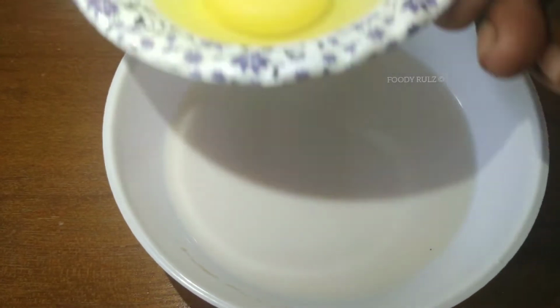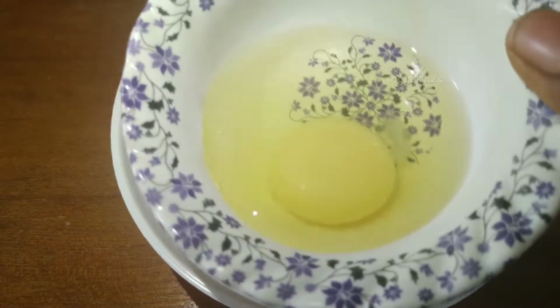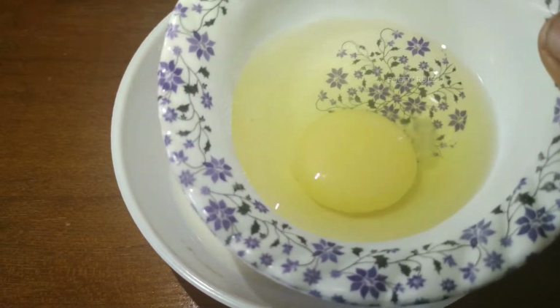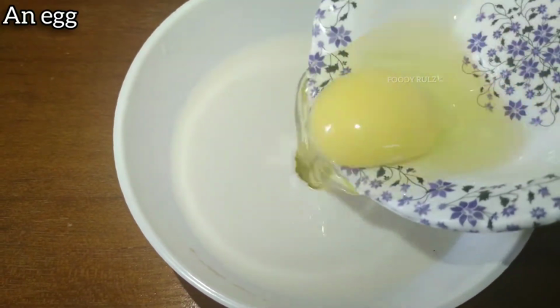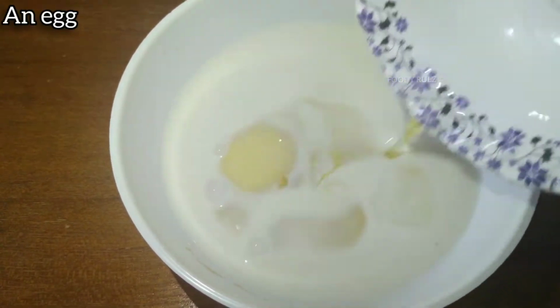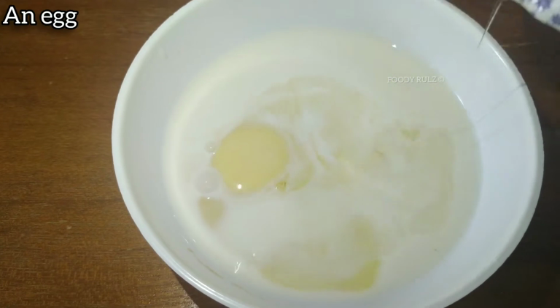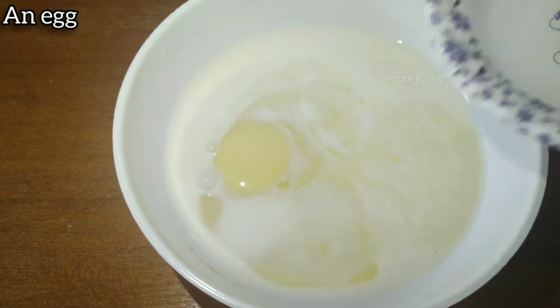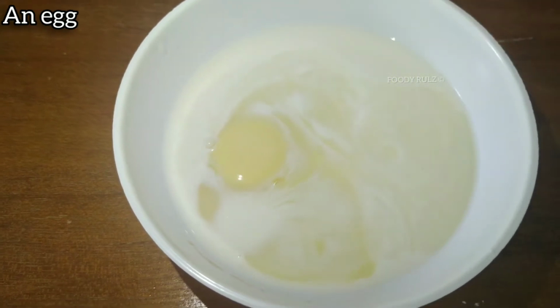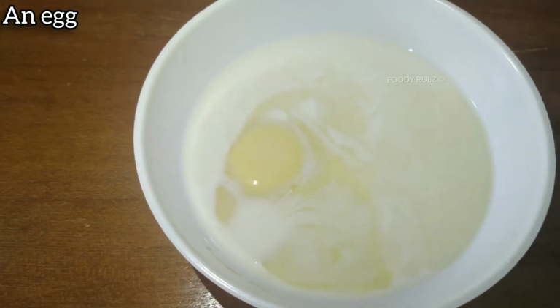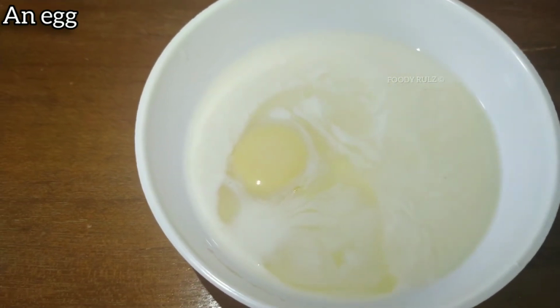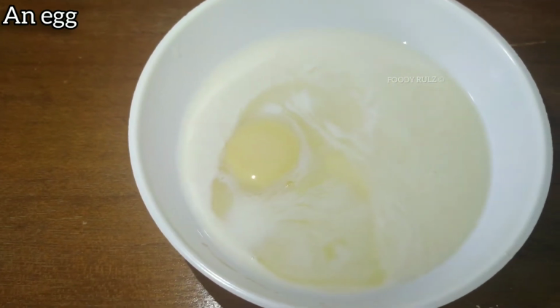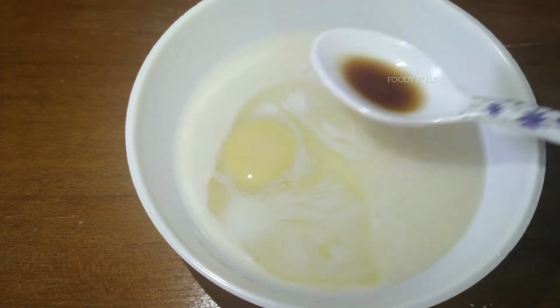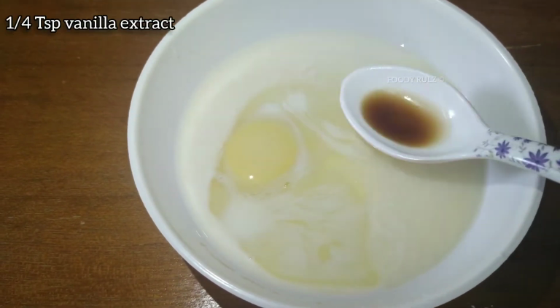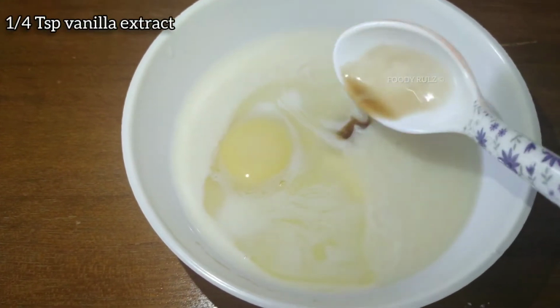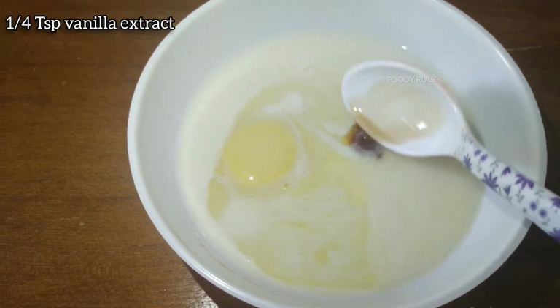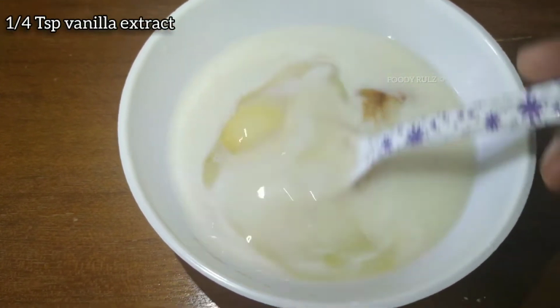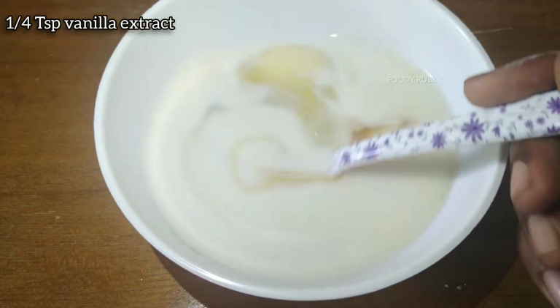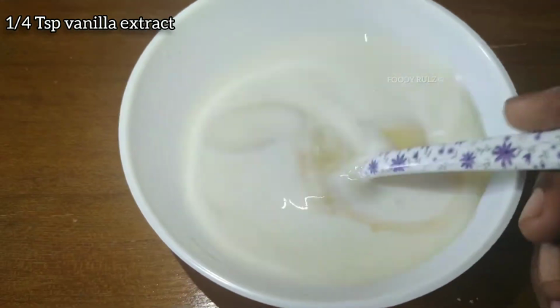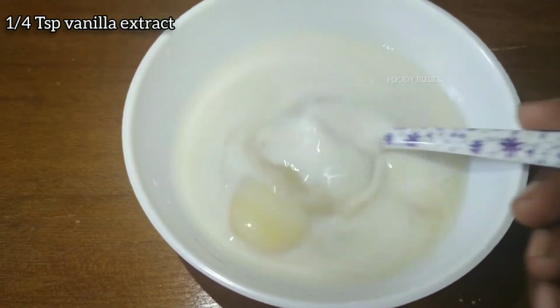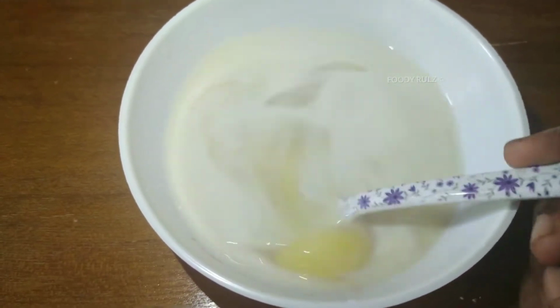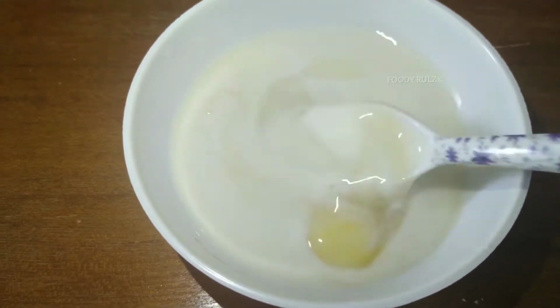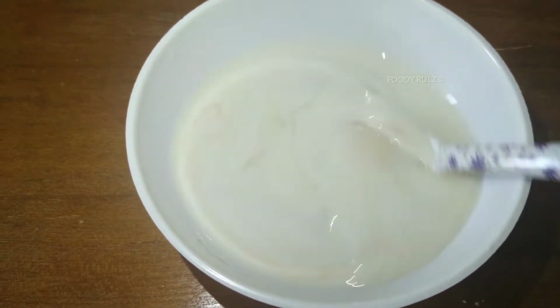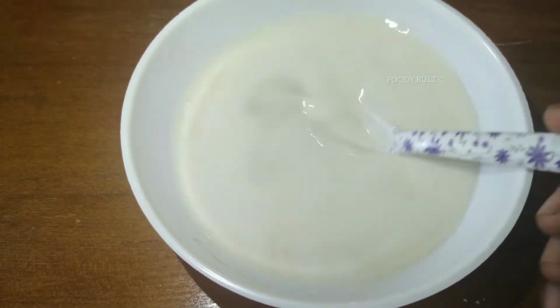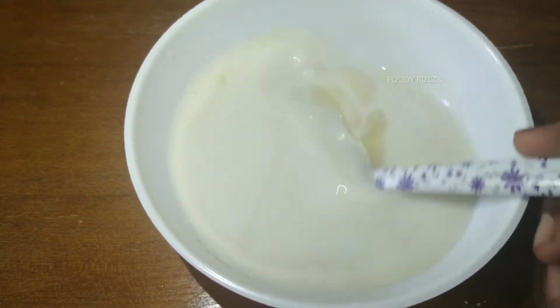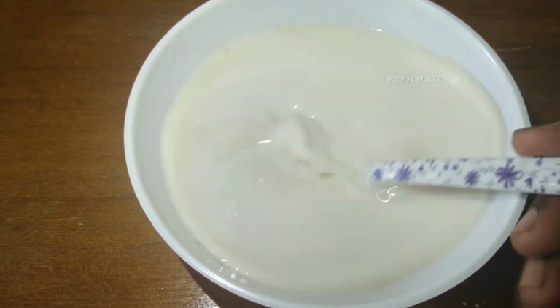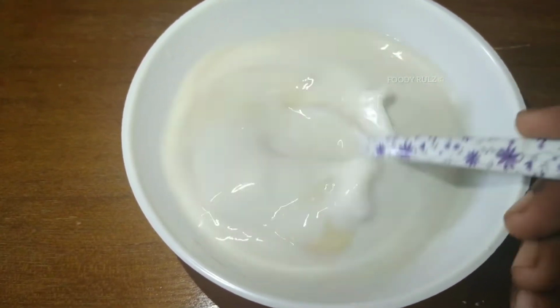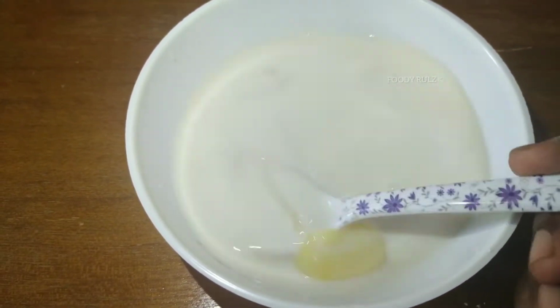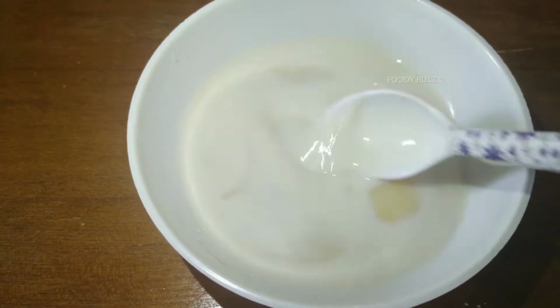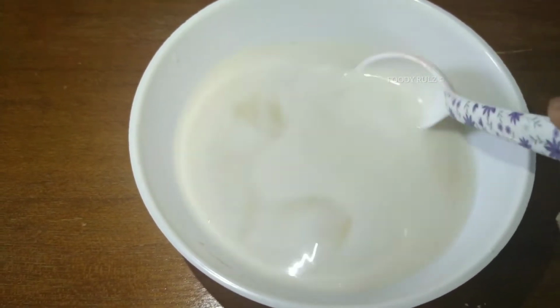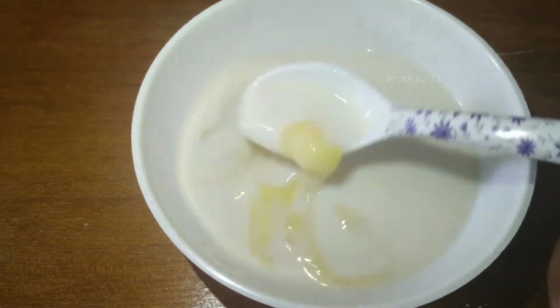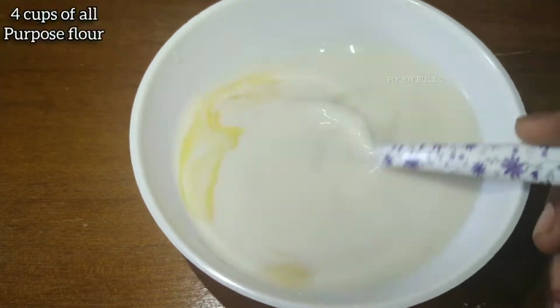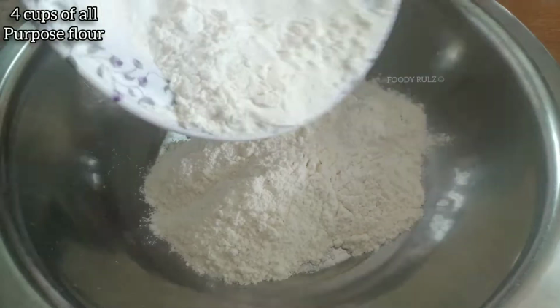When it becomes homogeneous, you need to add an egg. If you want an egg-free recipe, comment in the comment section and I'll also post that. Then add 1/4 teaspoon of vanilla extract and mix it until the egg is fully incorporated into the solution.